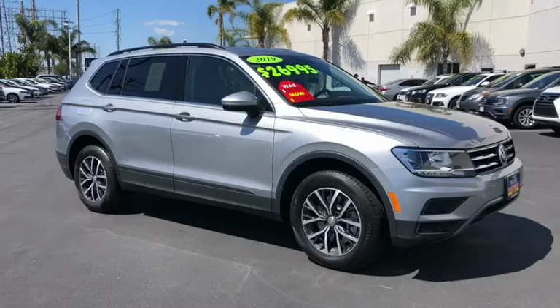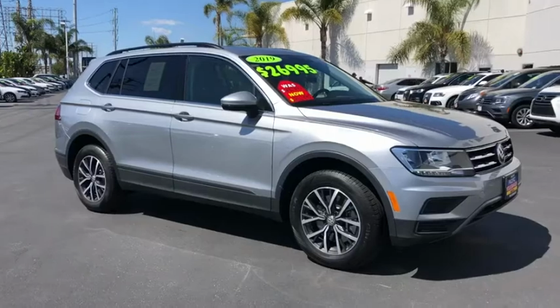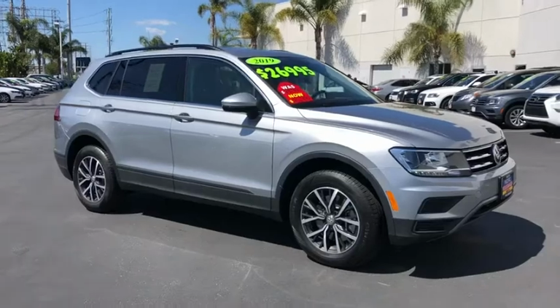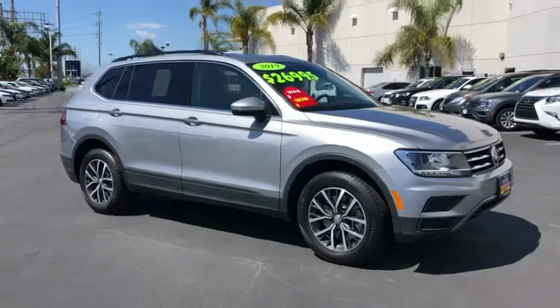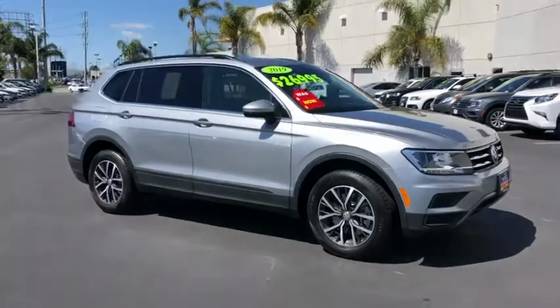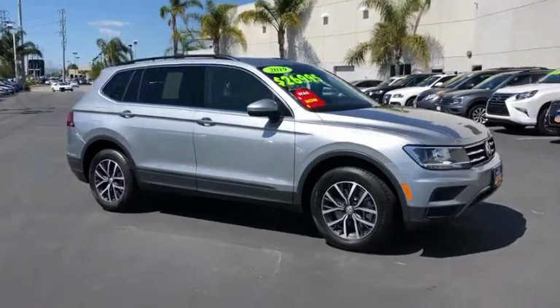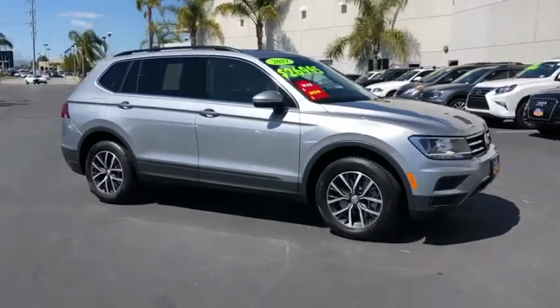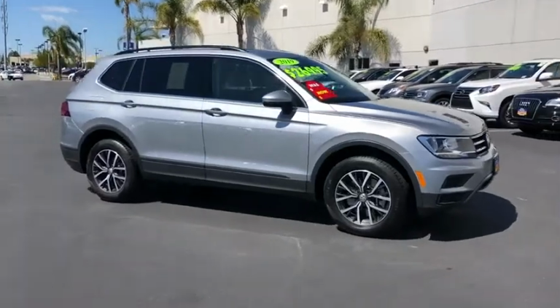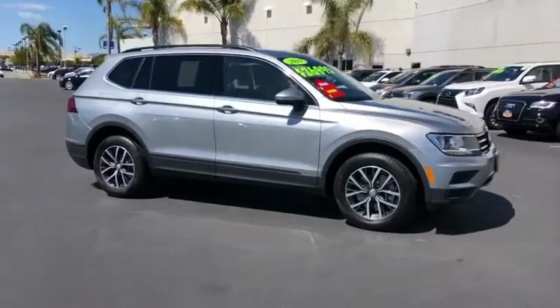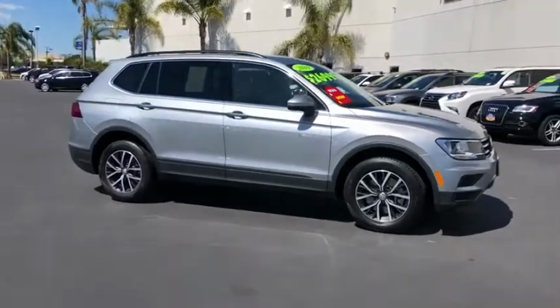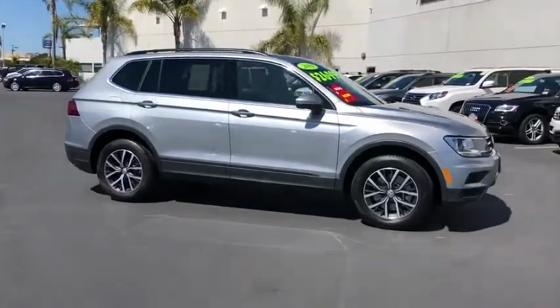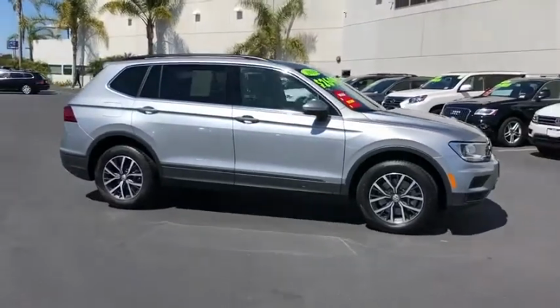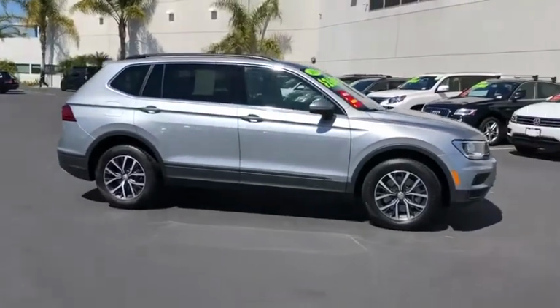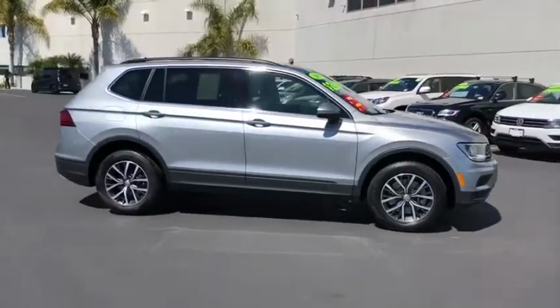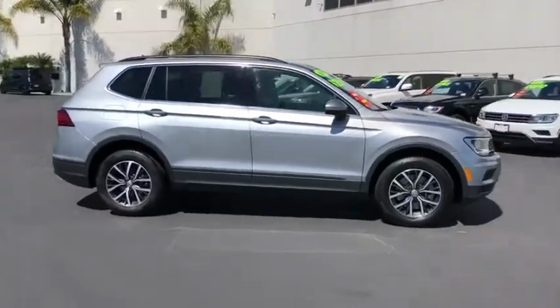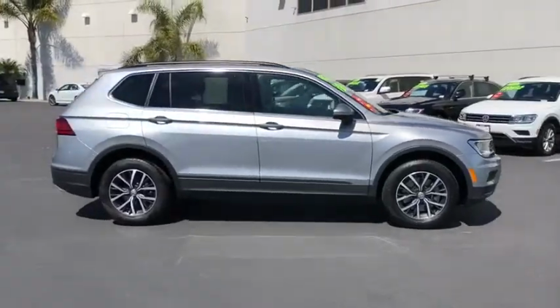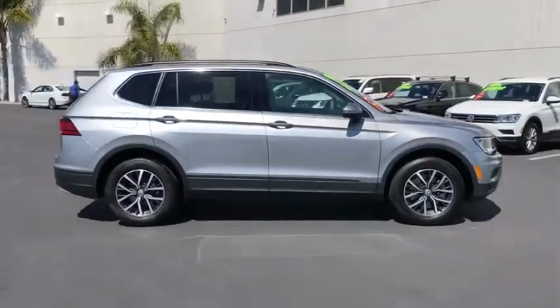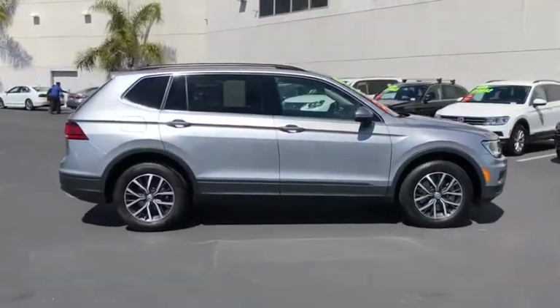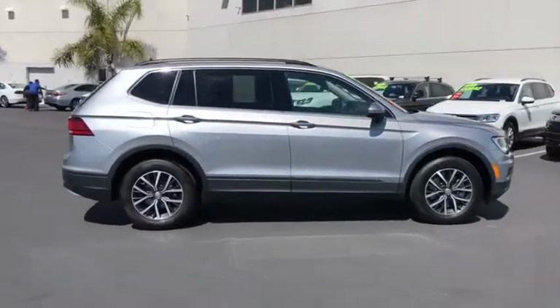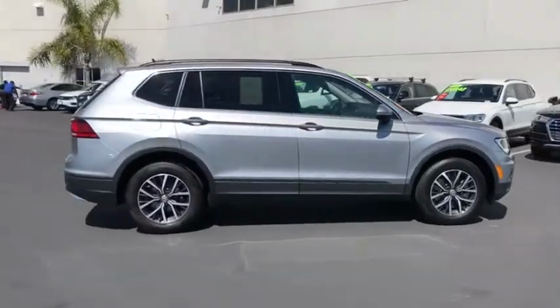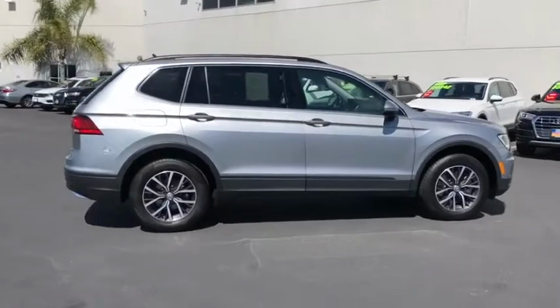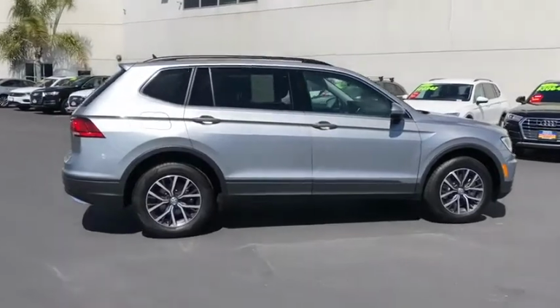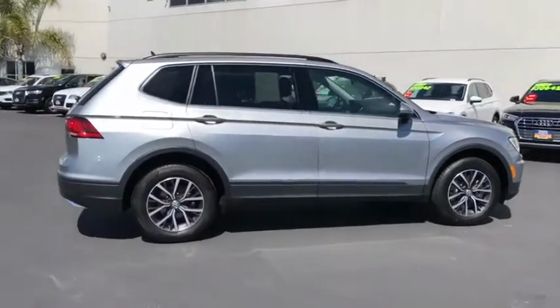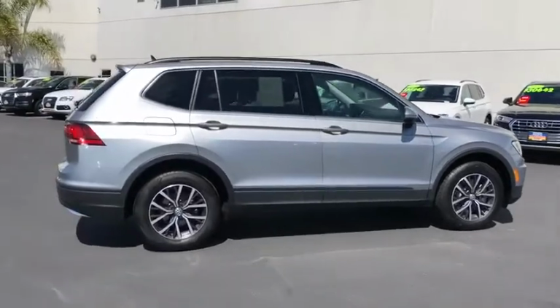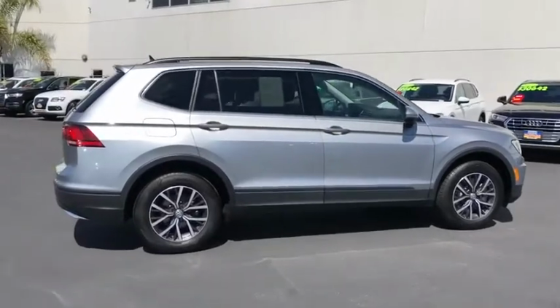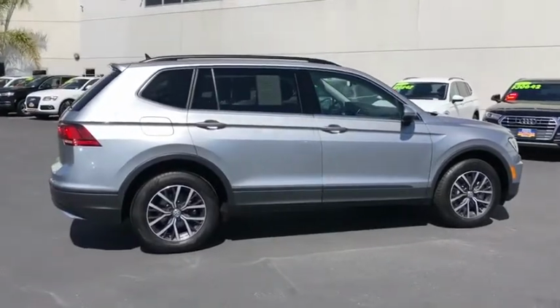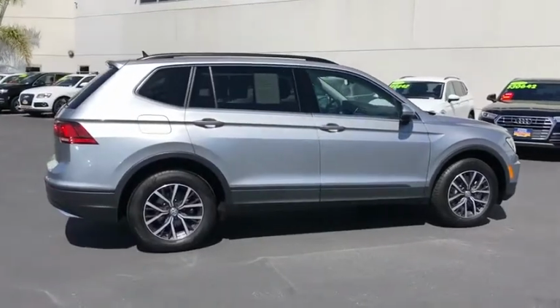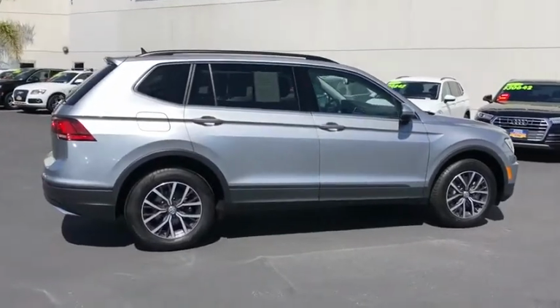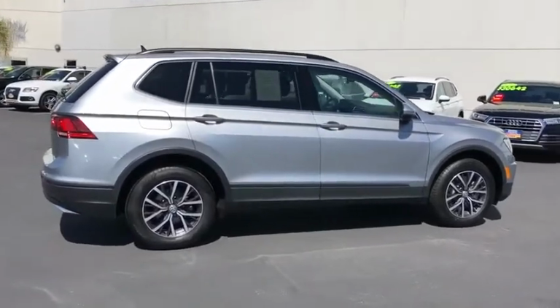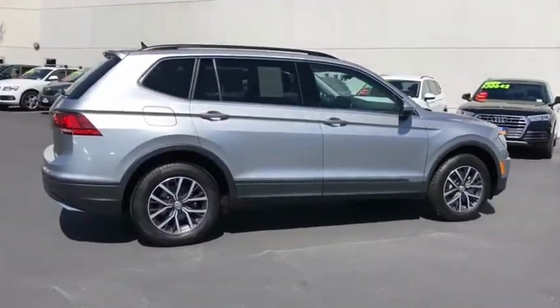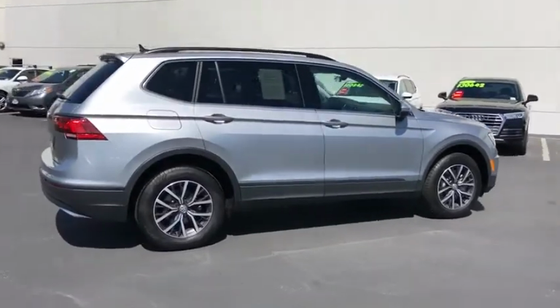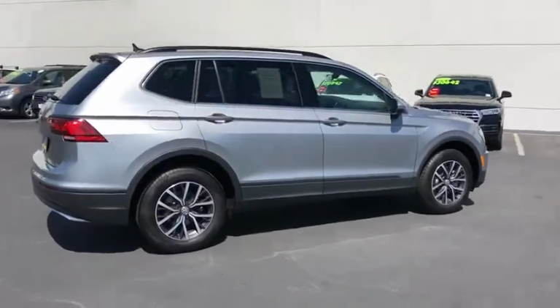Stop by and take a look at the 2019 Volkswagen Tiguan. With Volkswagen Tiguan, it's good to be turbo. Turbo with class.